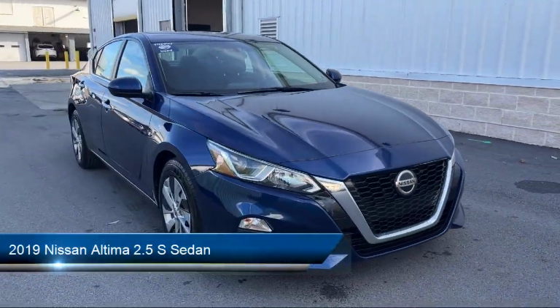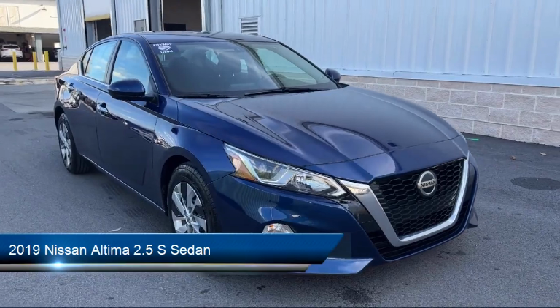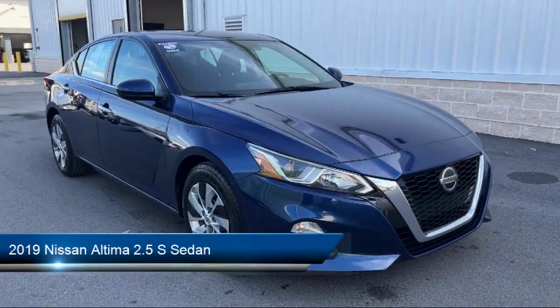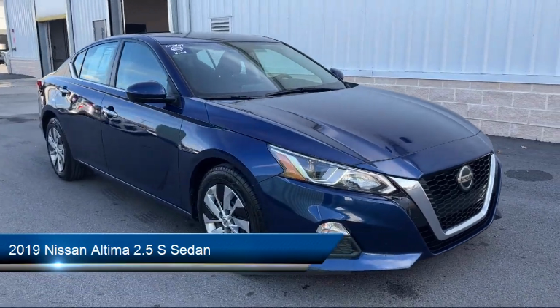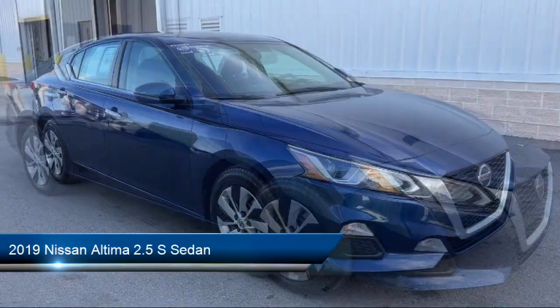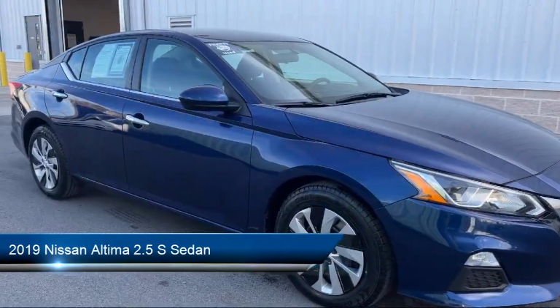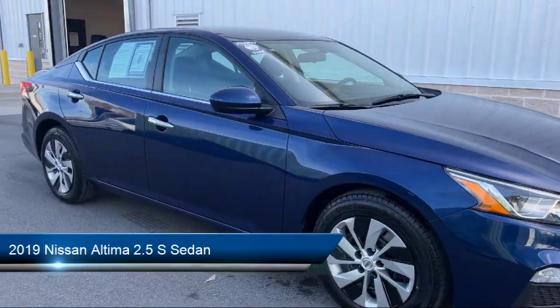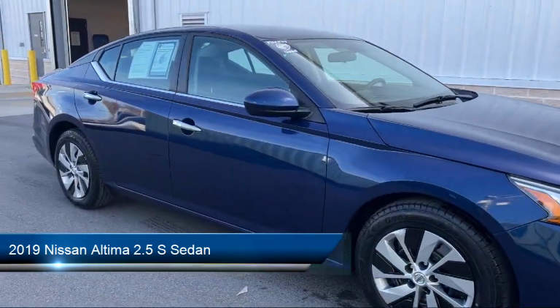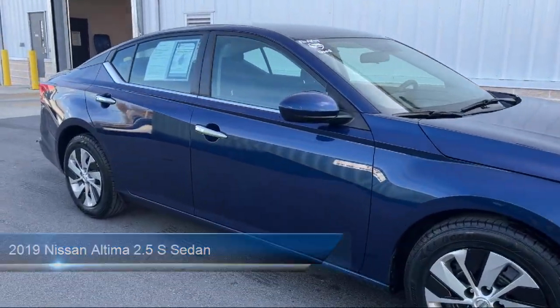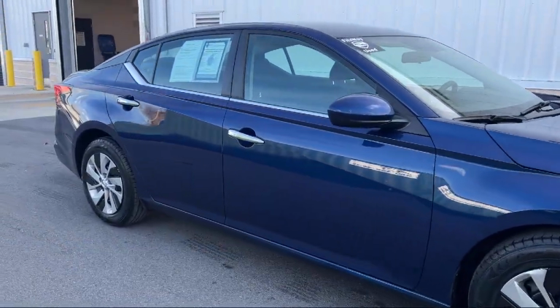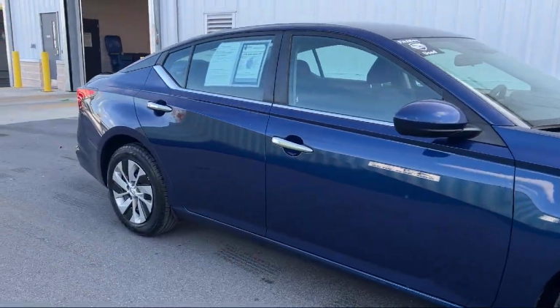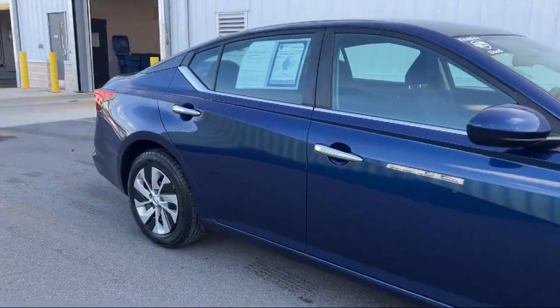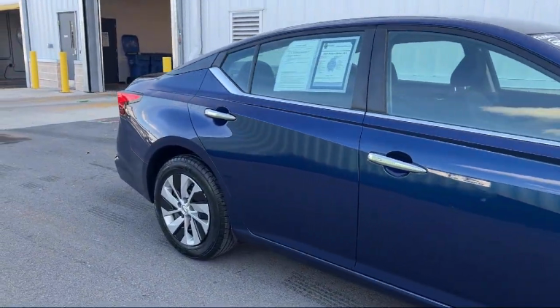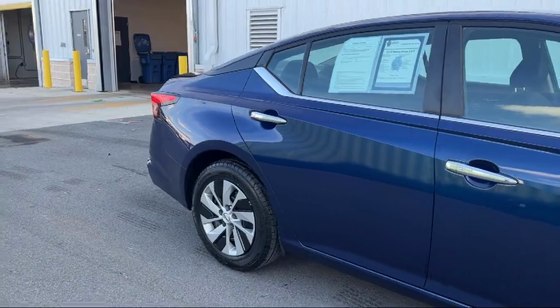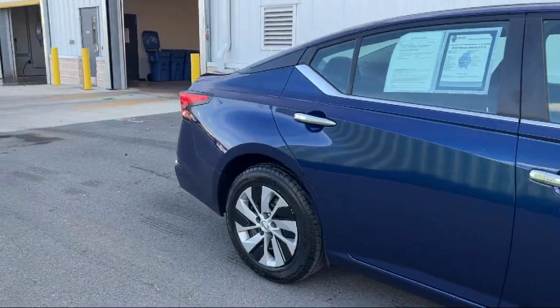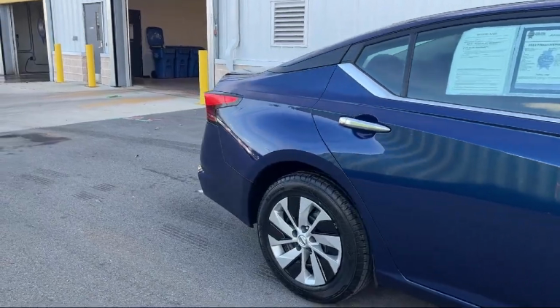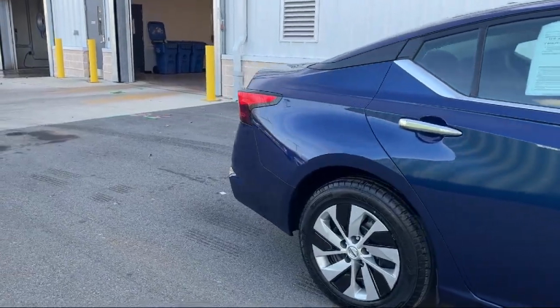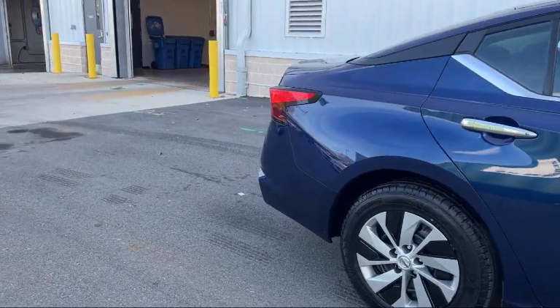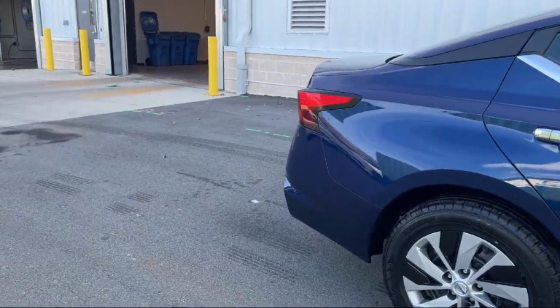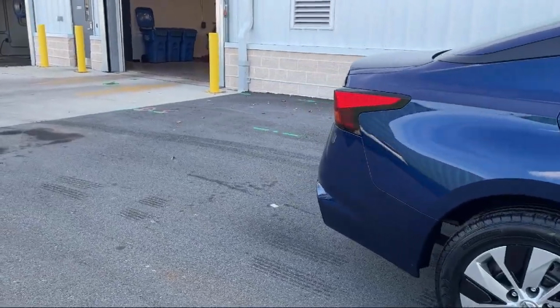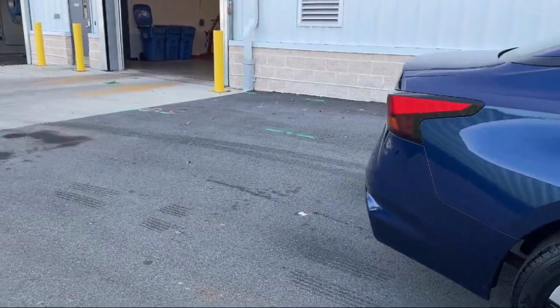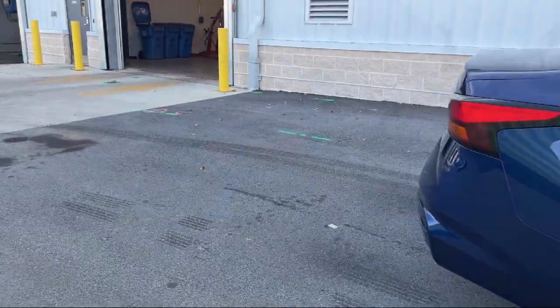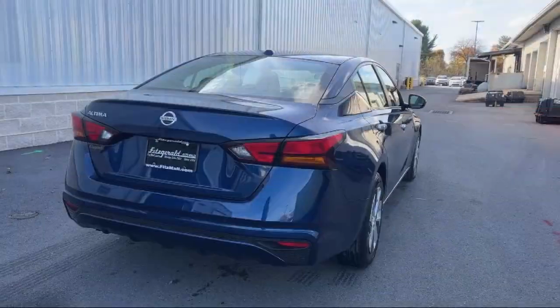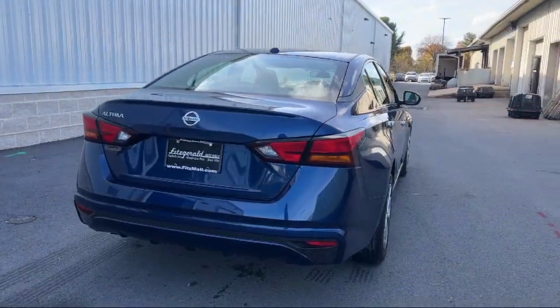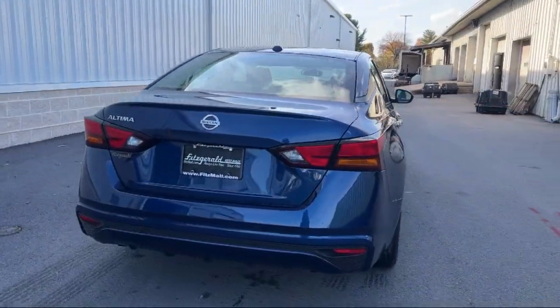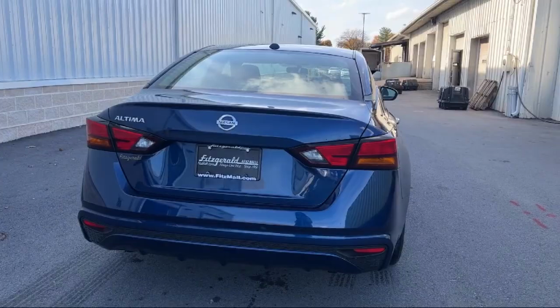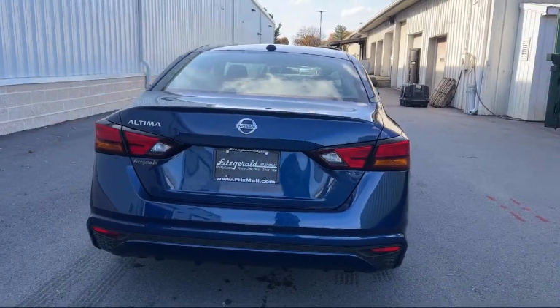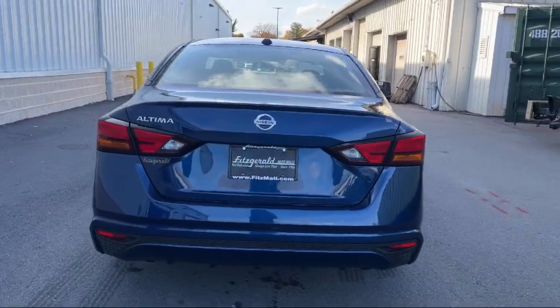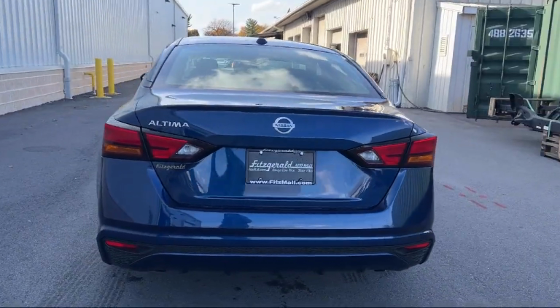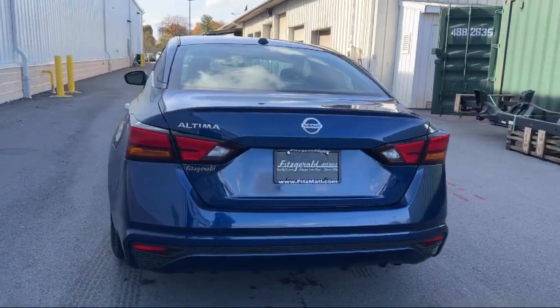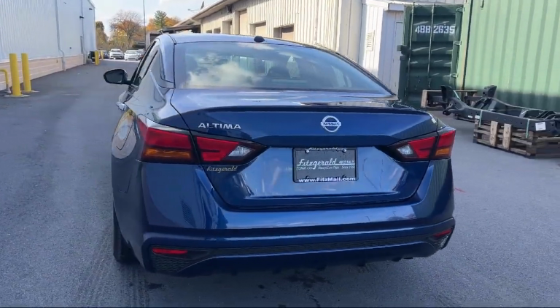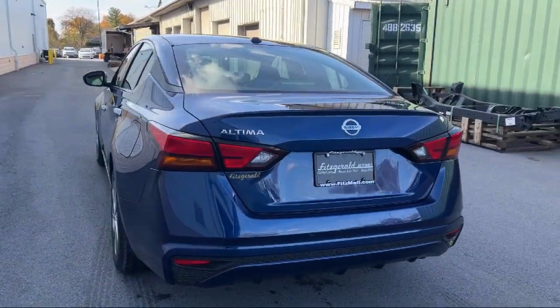It comes equipped with ventilated disc front brakes, rear side airbags, 6 speaker audio system, wireless Bluetooth data link, pre-collision warning system visual warning, and a folding split rear seat.